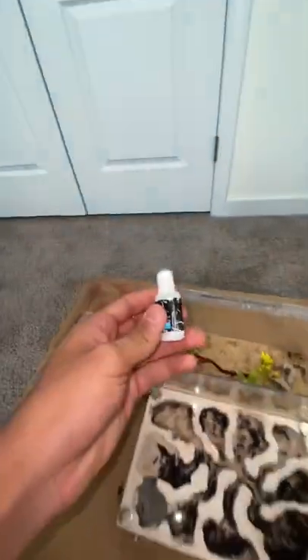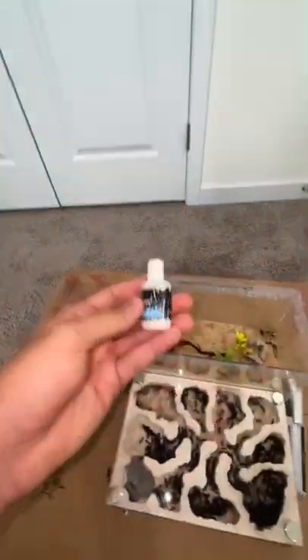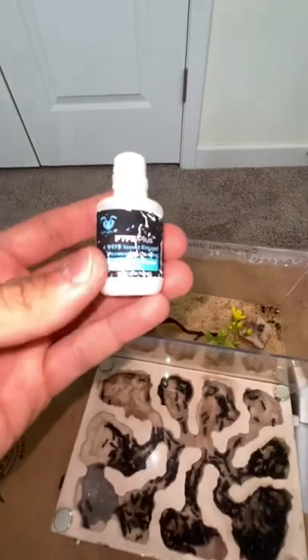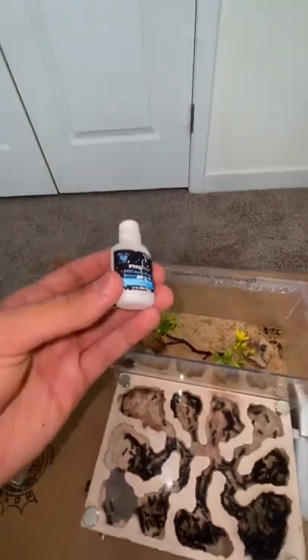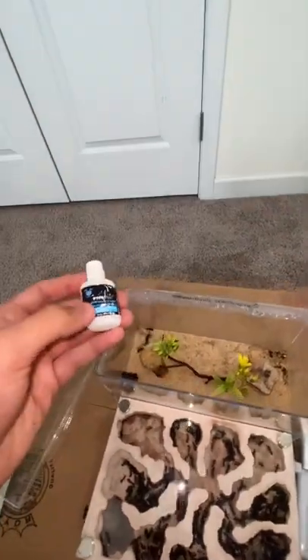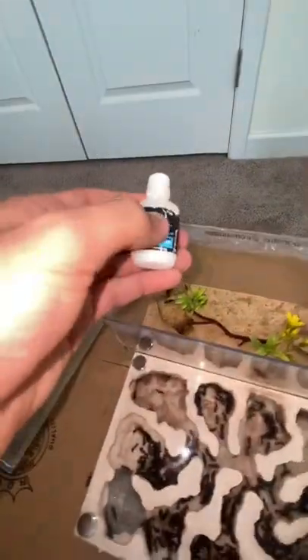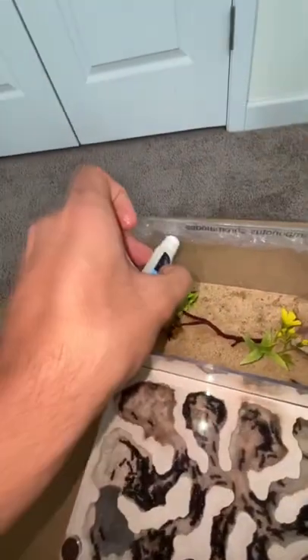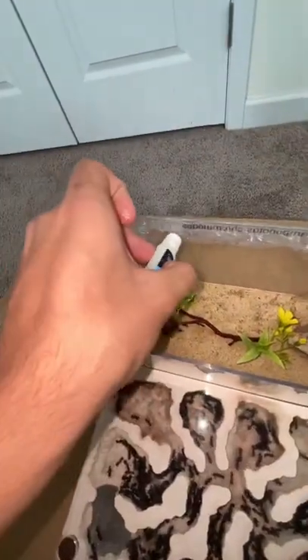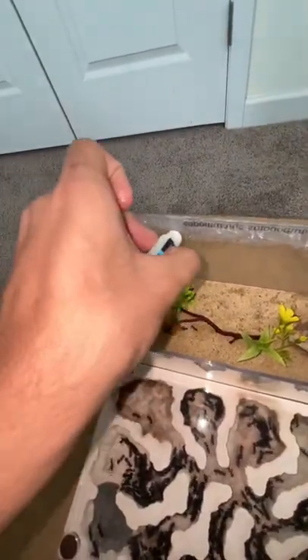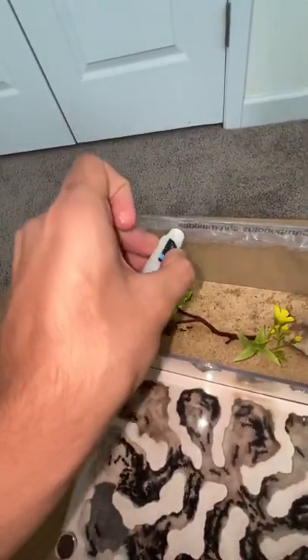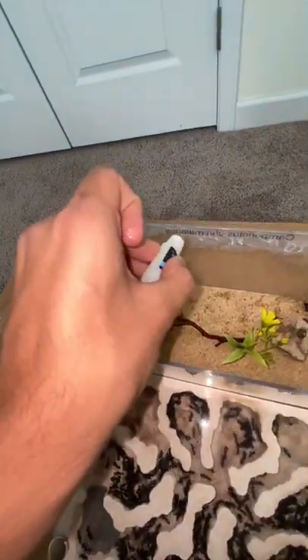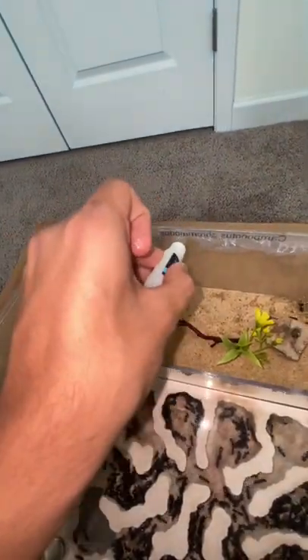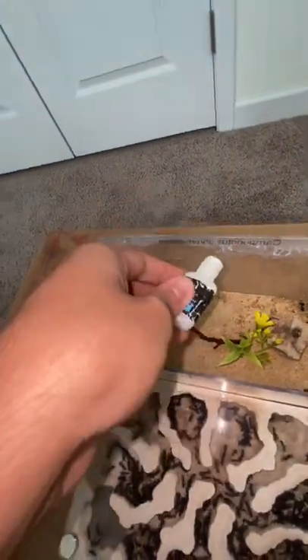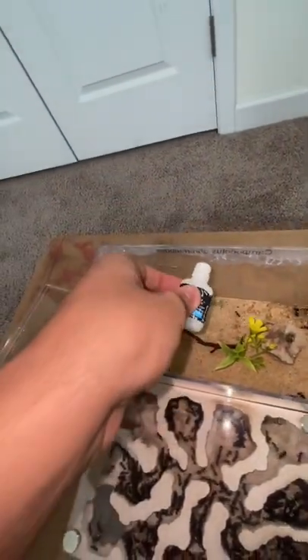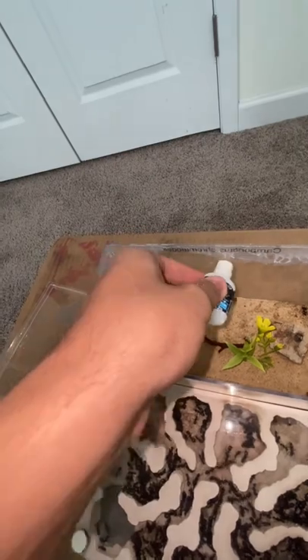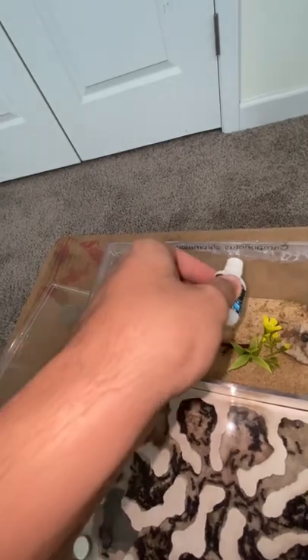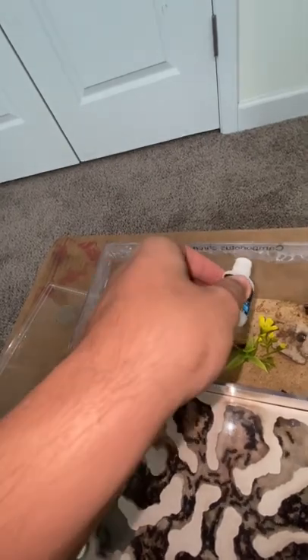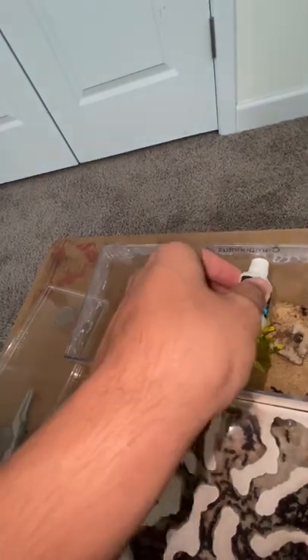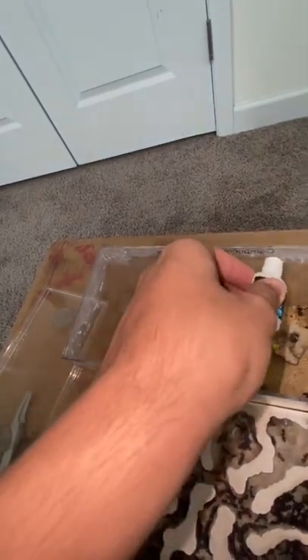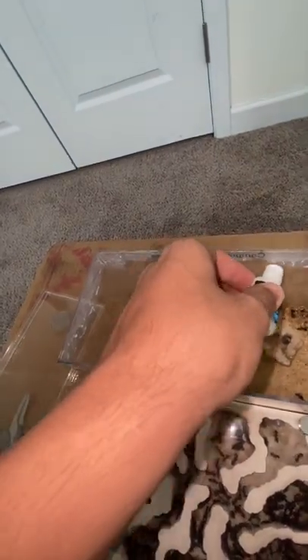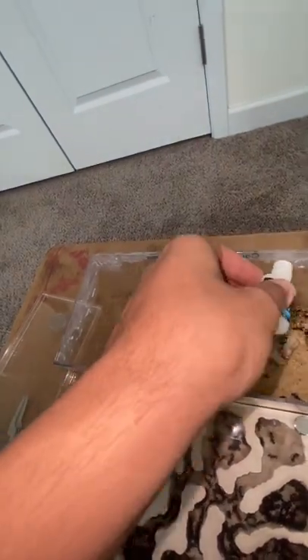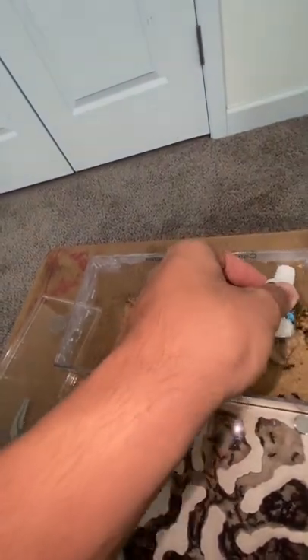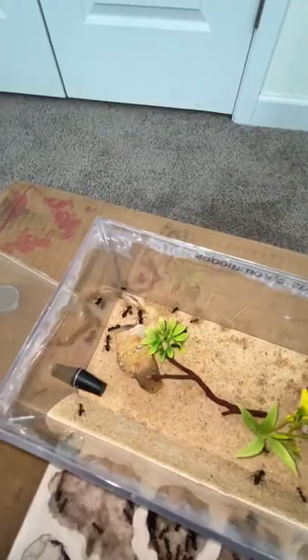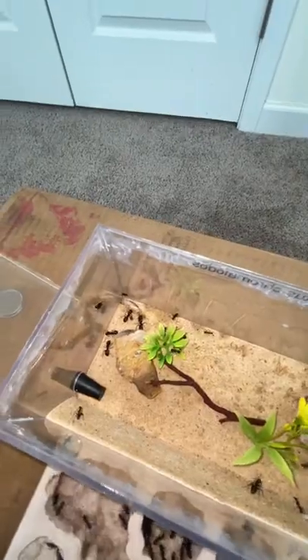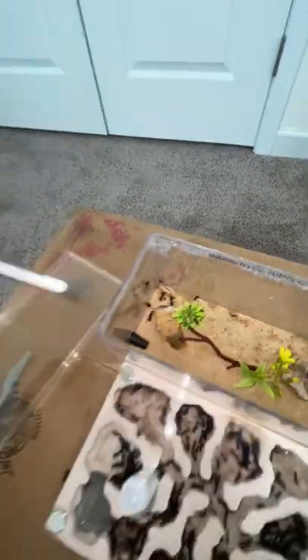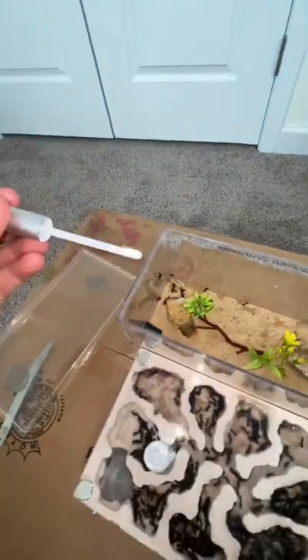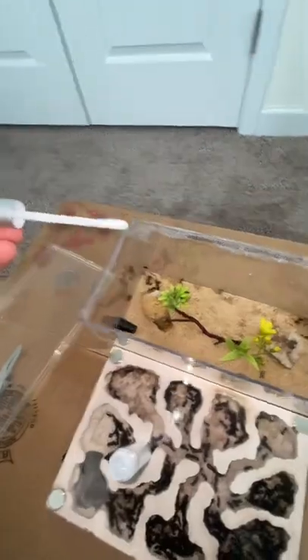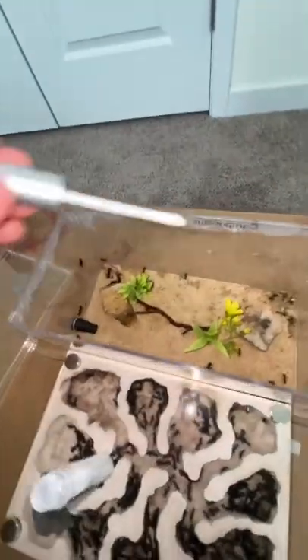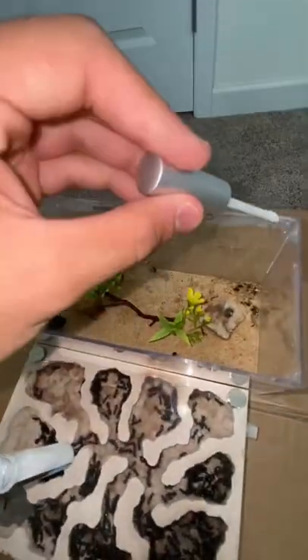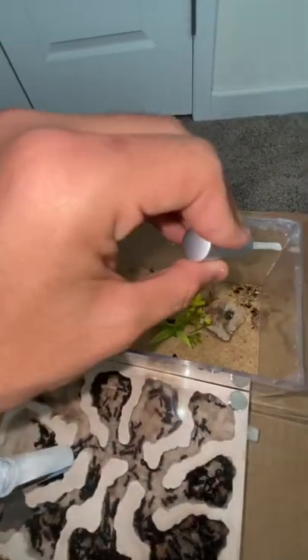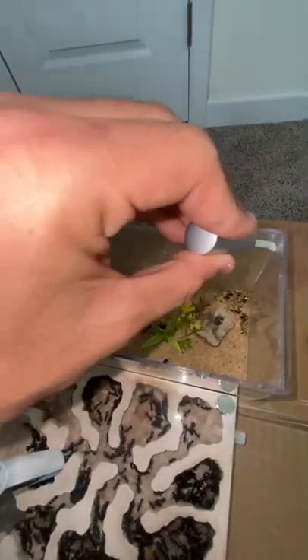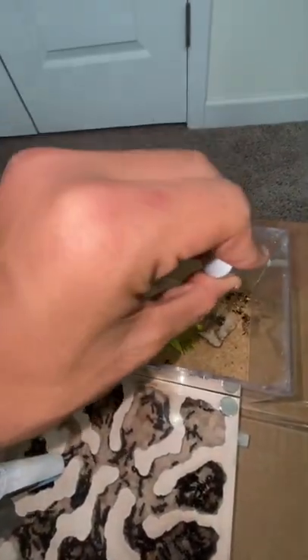We're going to start off with the marker as it'll cover most of the surface area. We just move it in a circular motion just like so, and we'll make it a little thicker this time so the ants surely won't escape. Once we're done, we move on to the wand style applicator to get those nasty corners.